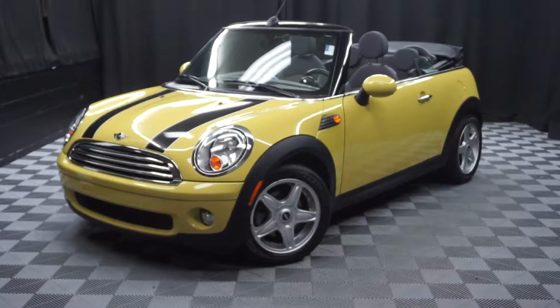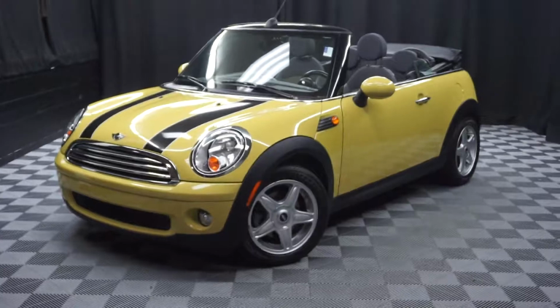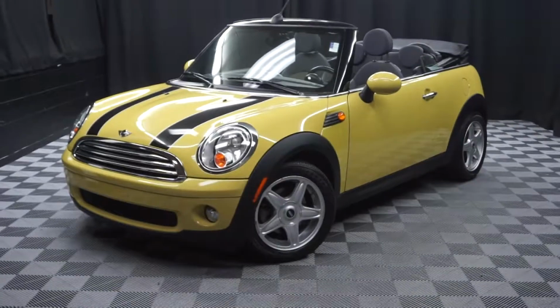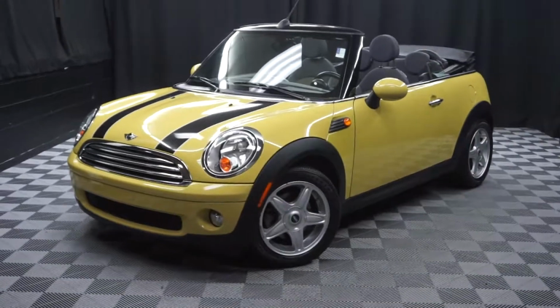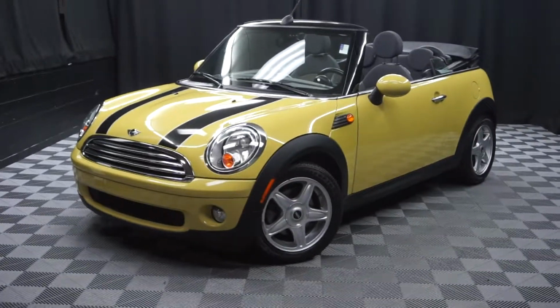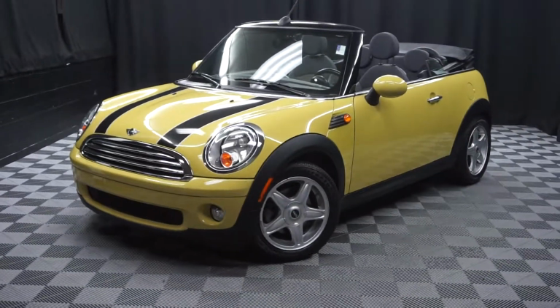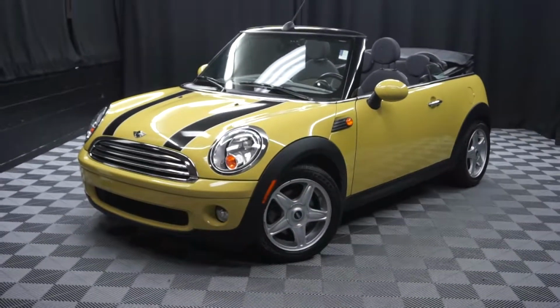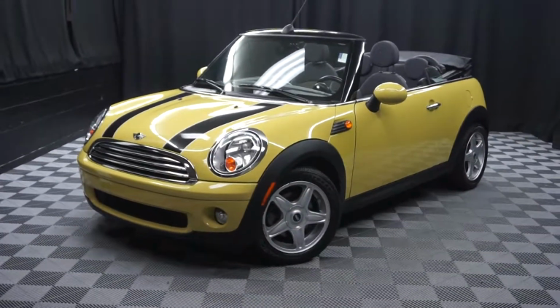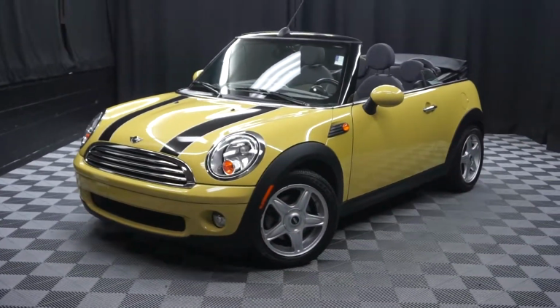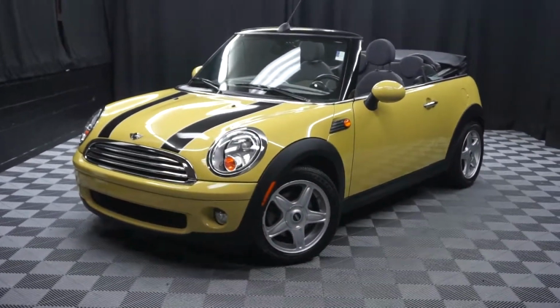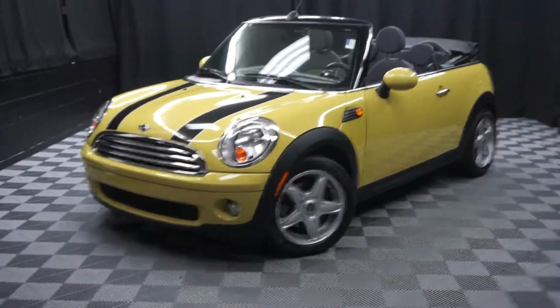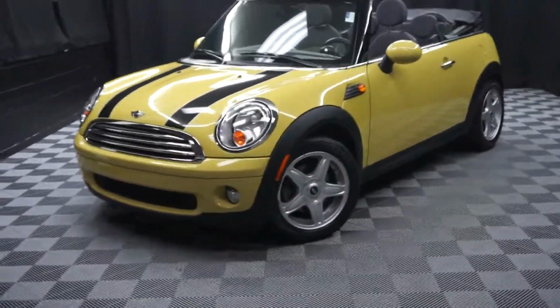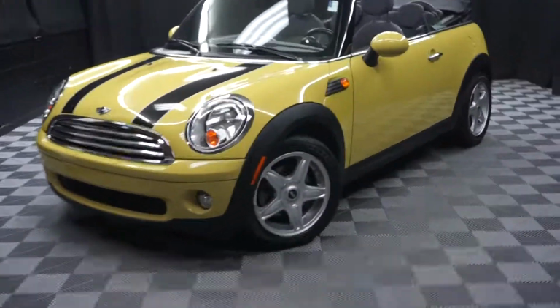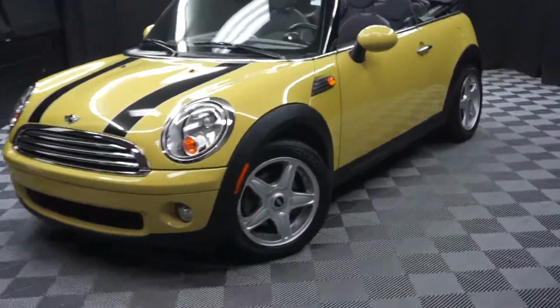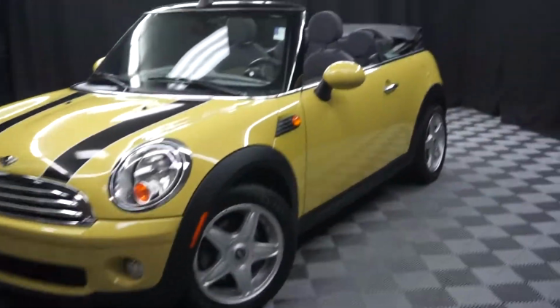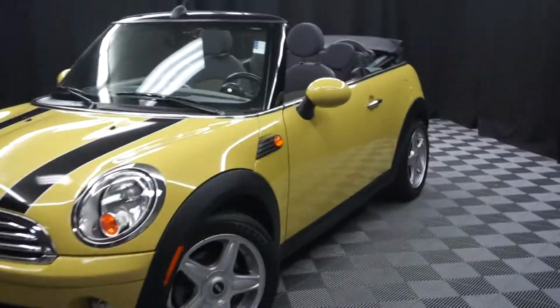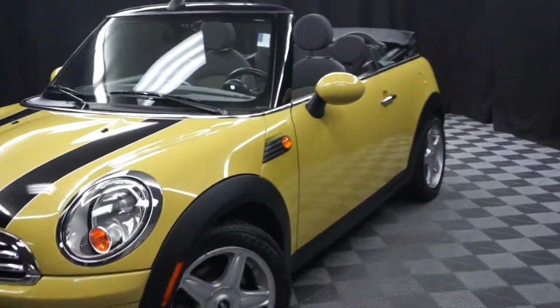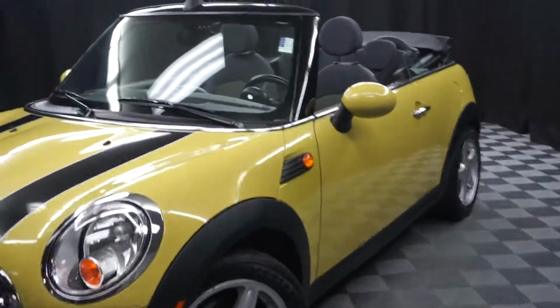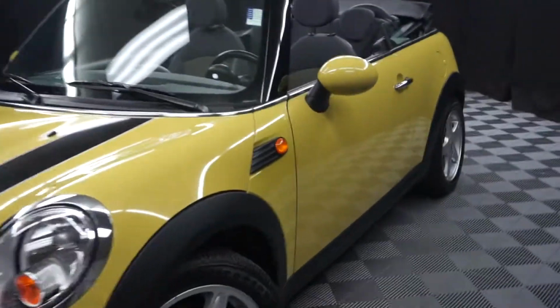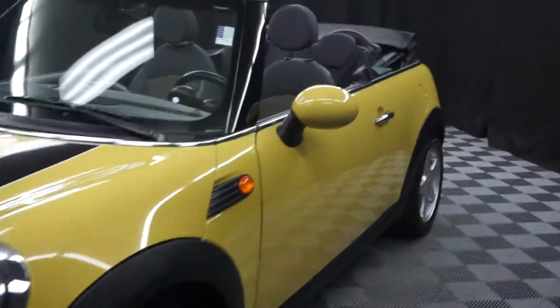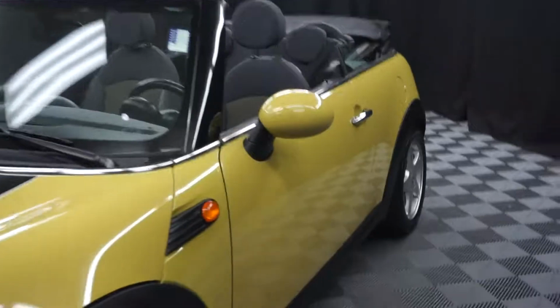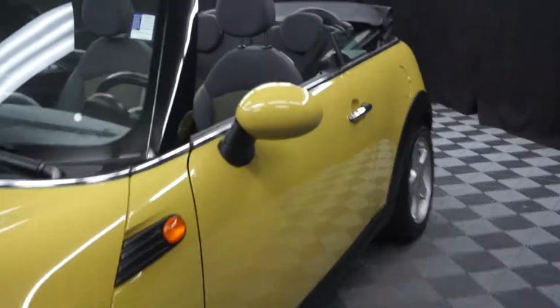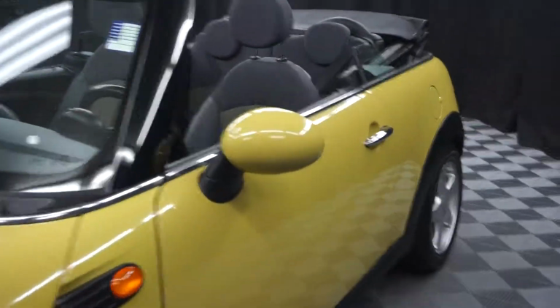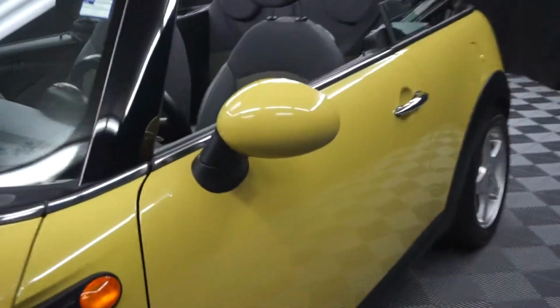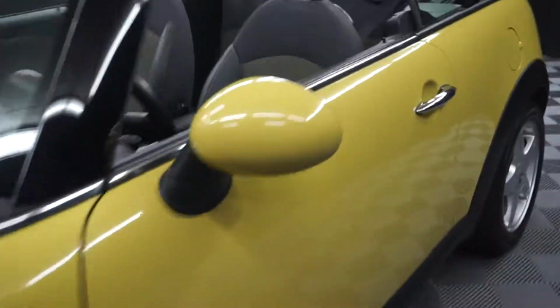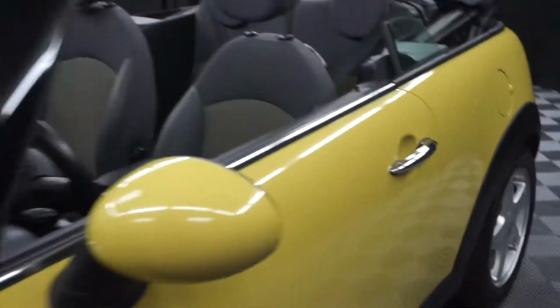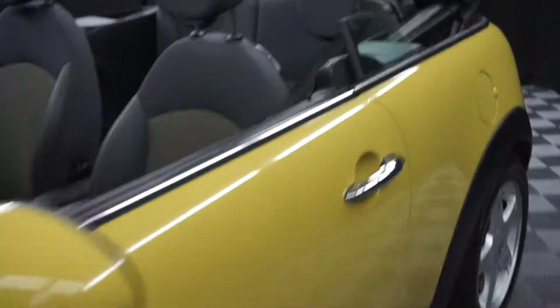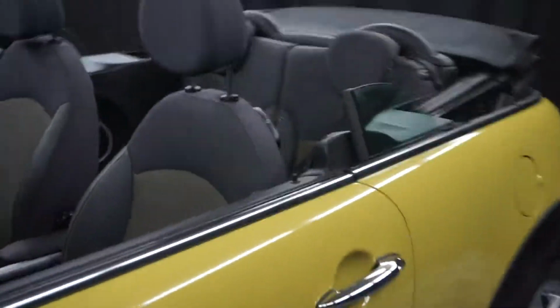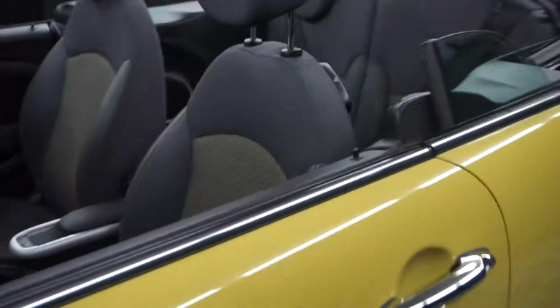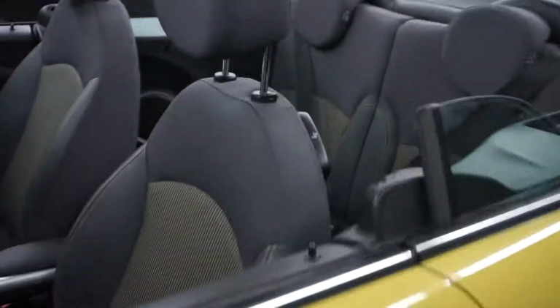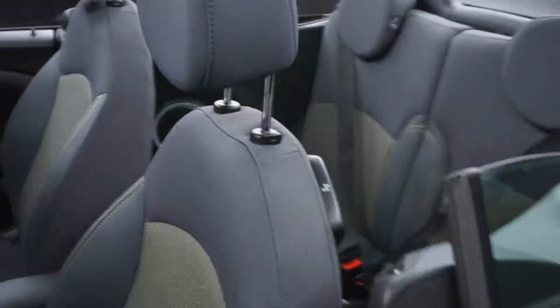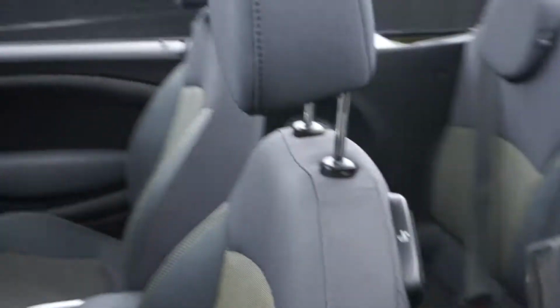All right, car shoppers, welcome back to Lexus of Wilmington. Just sat in the door inventory, this is a 2010 Mini Cooper Convertible. This one's yellow.